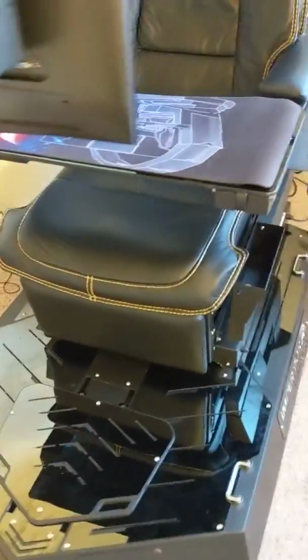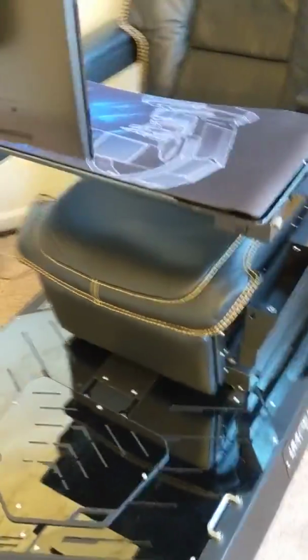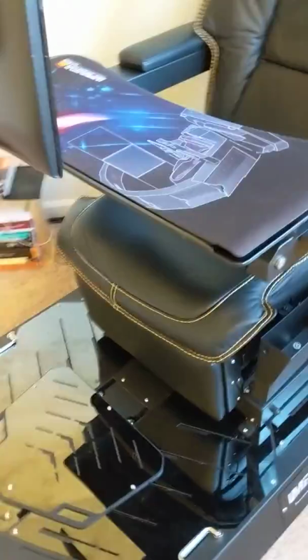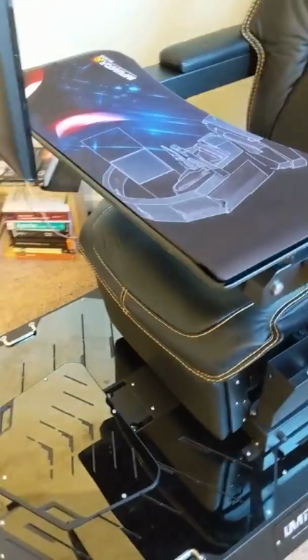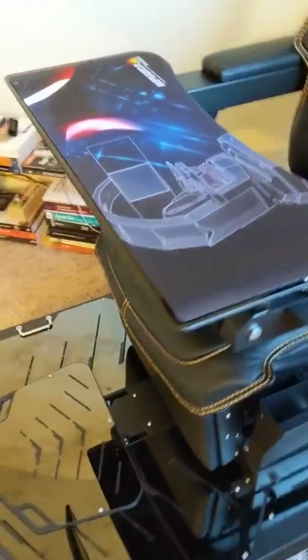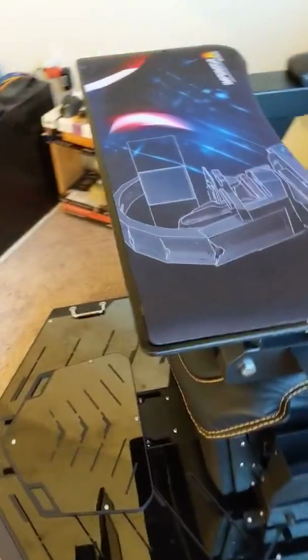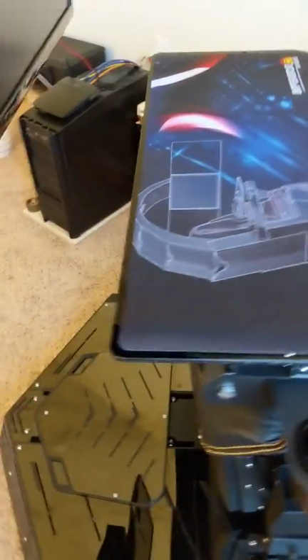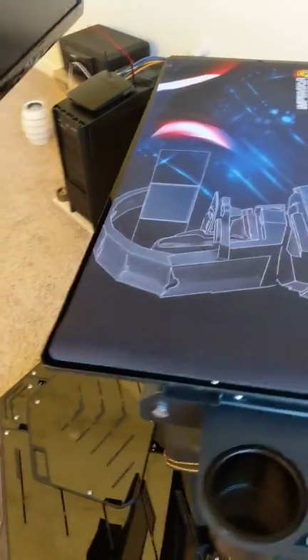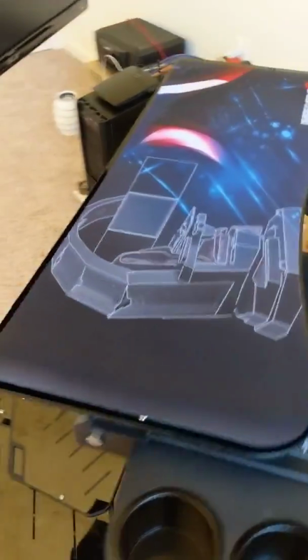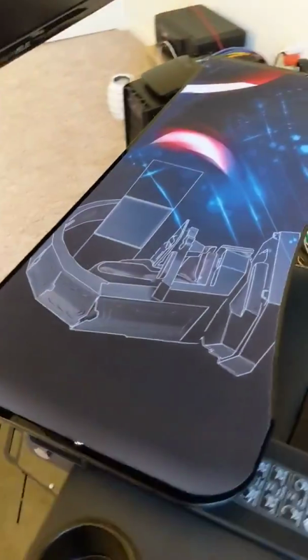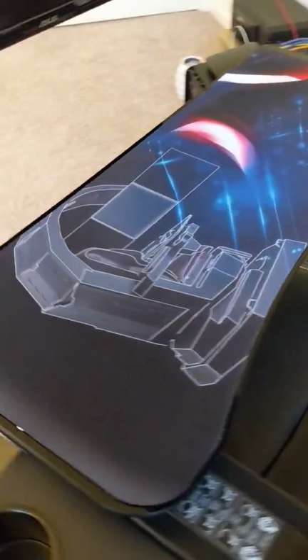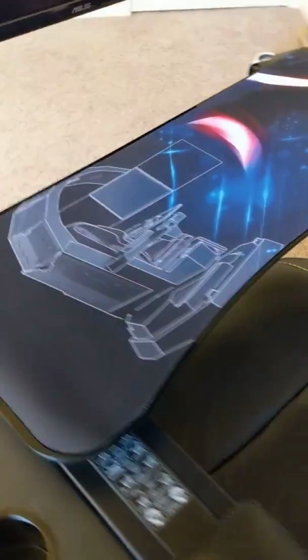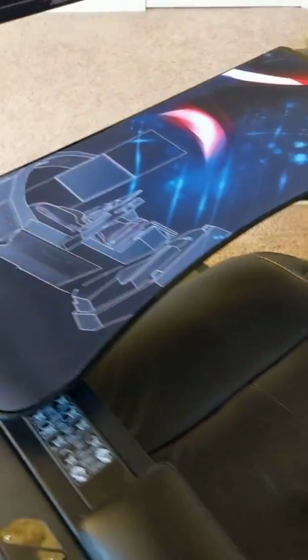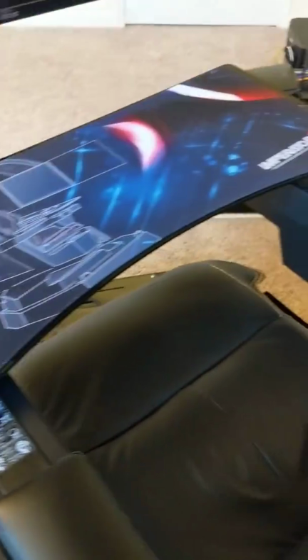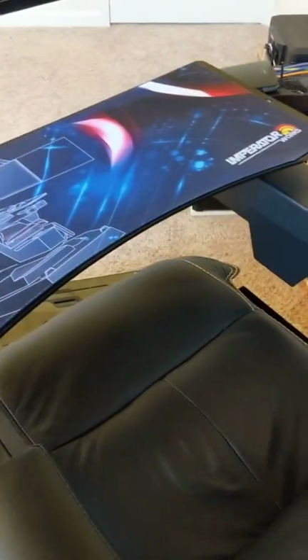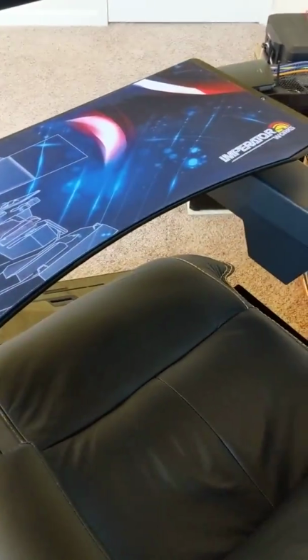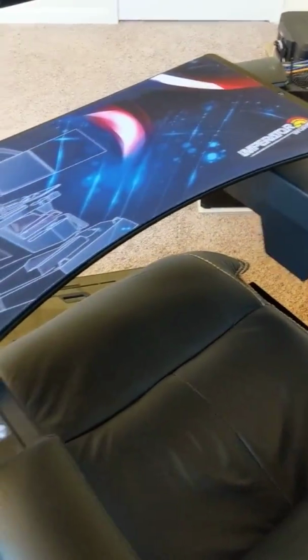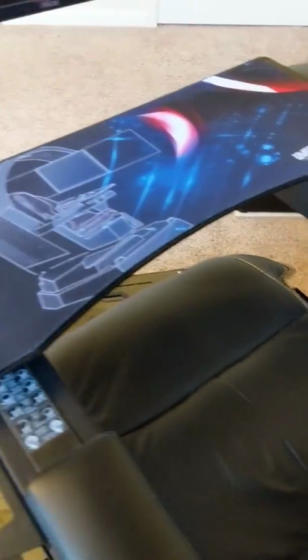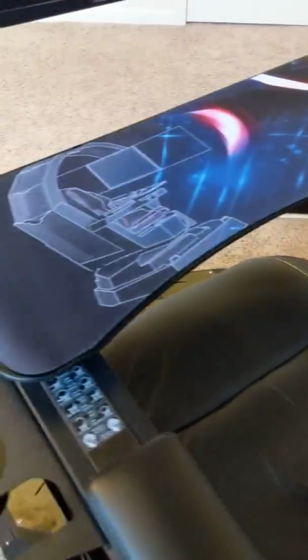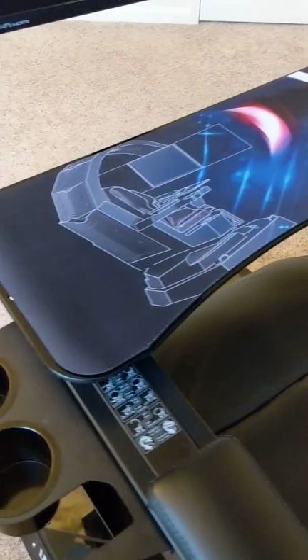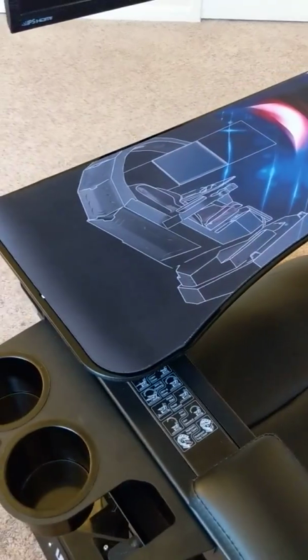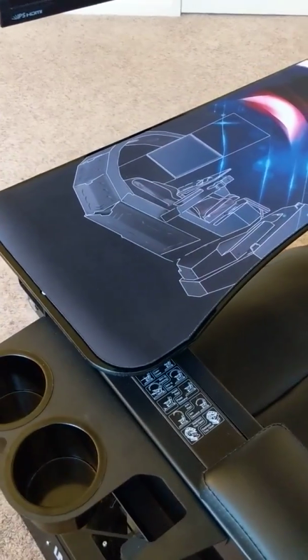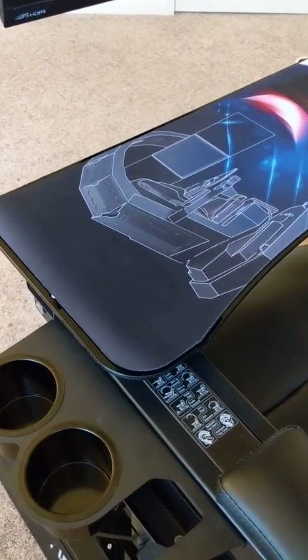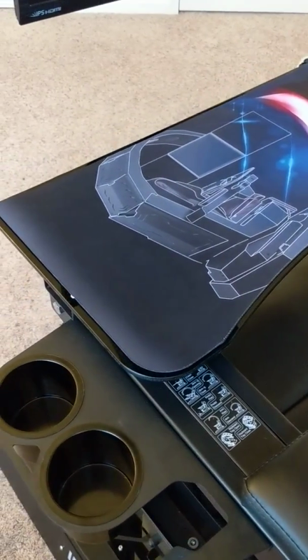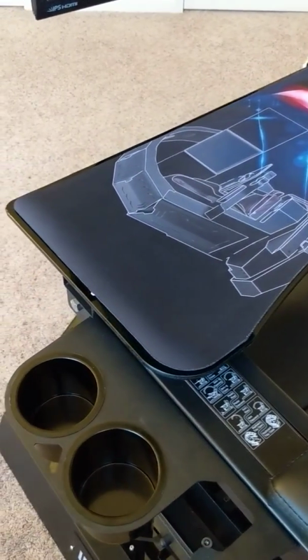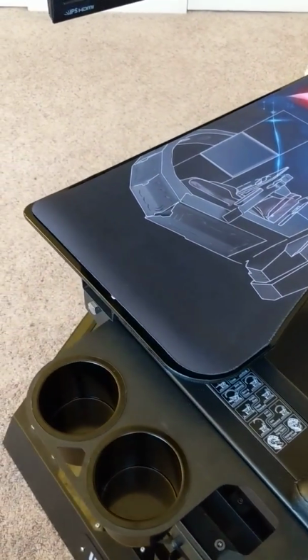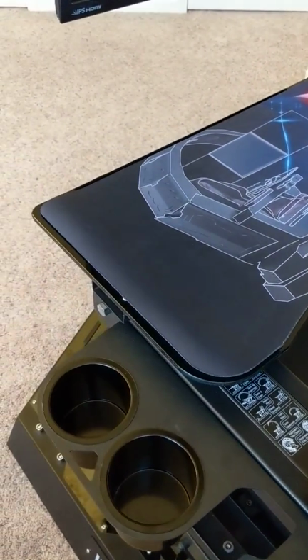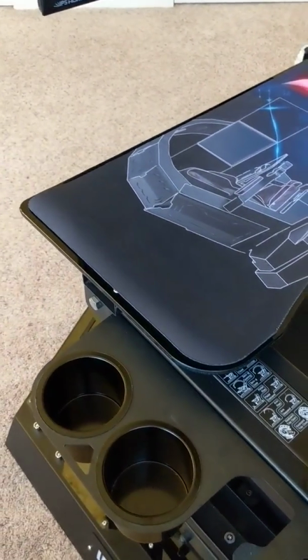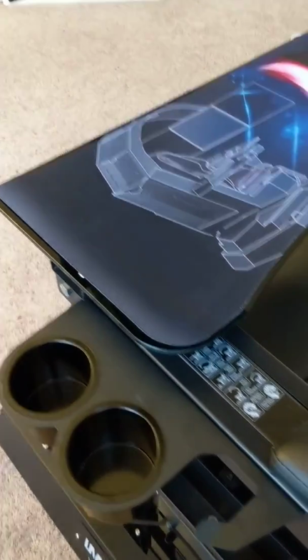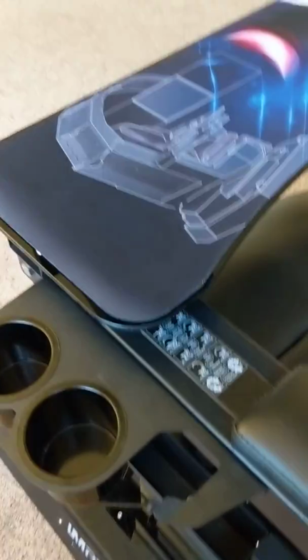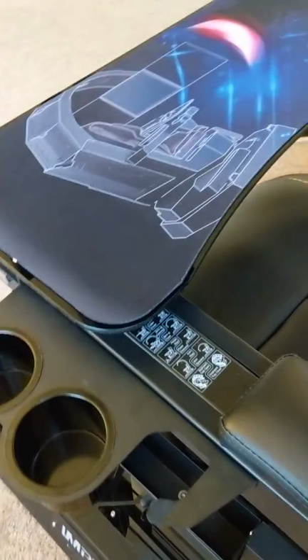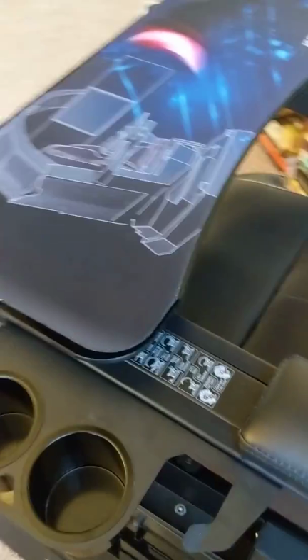You also get a mouse pad with this — it comes with it, which is great as well.